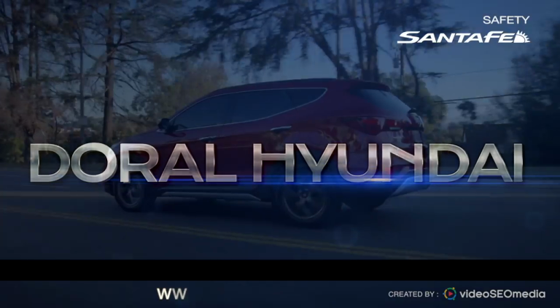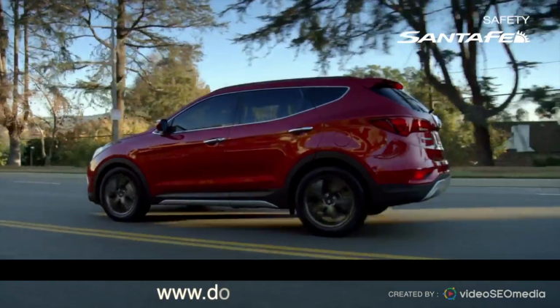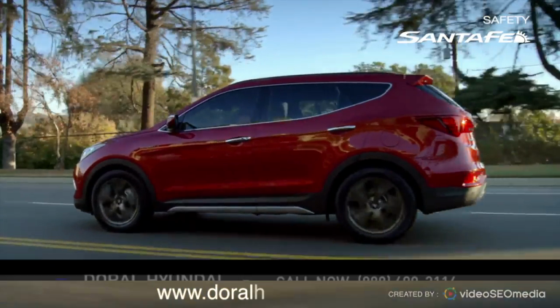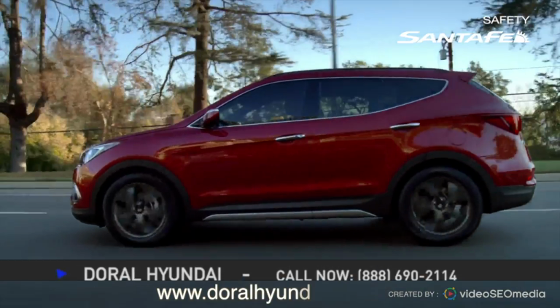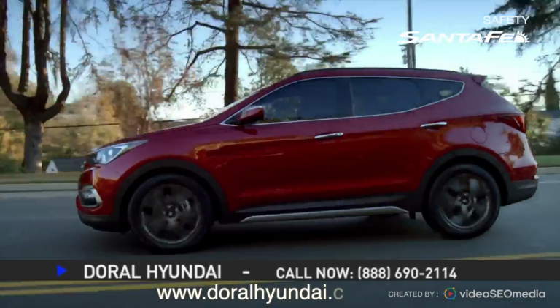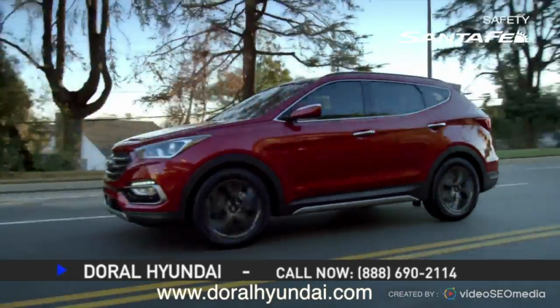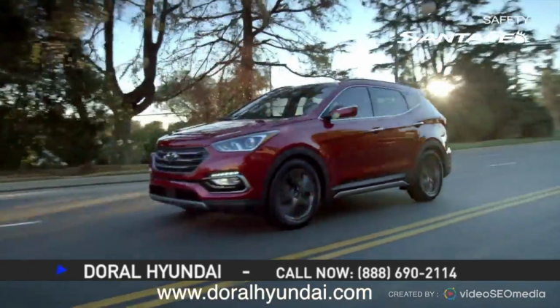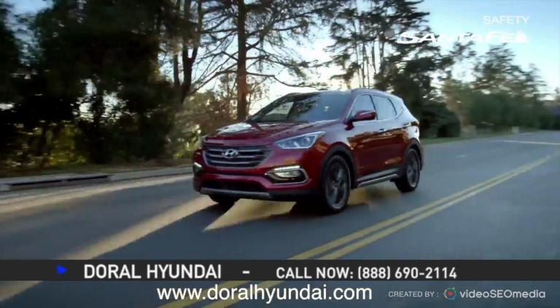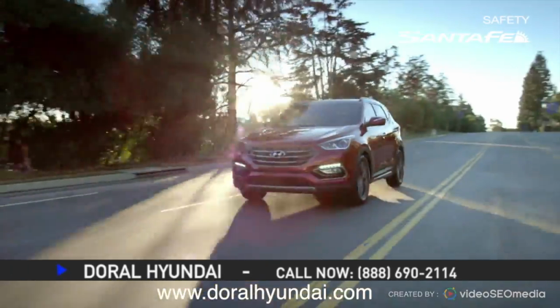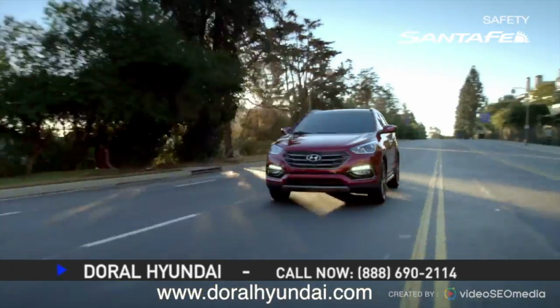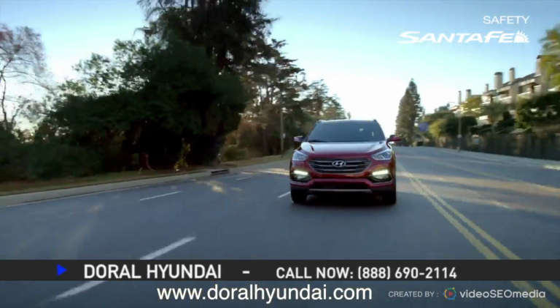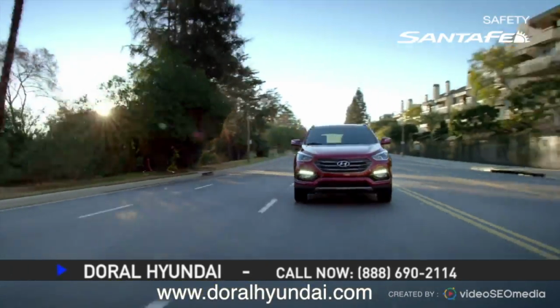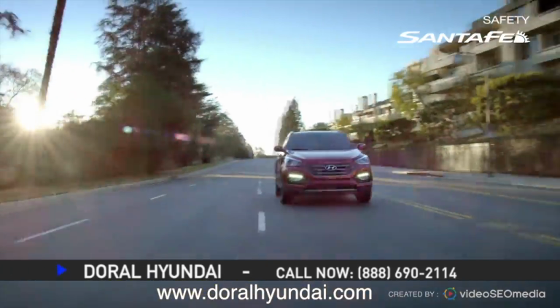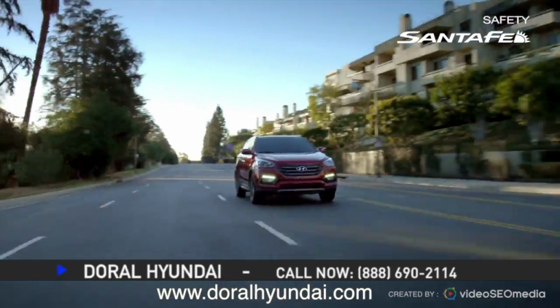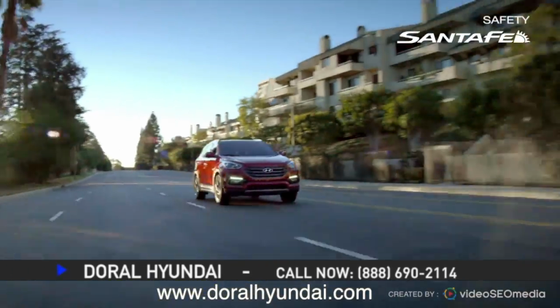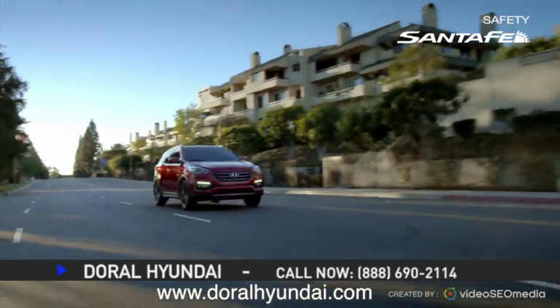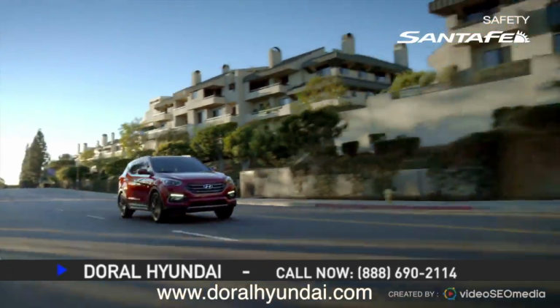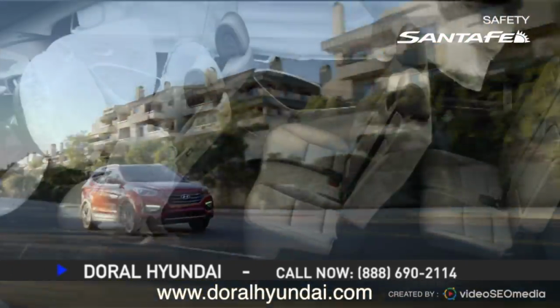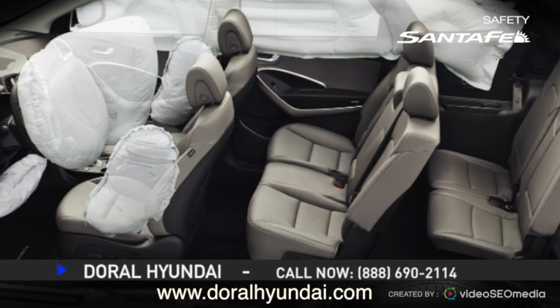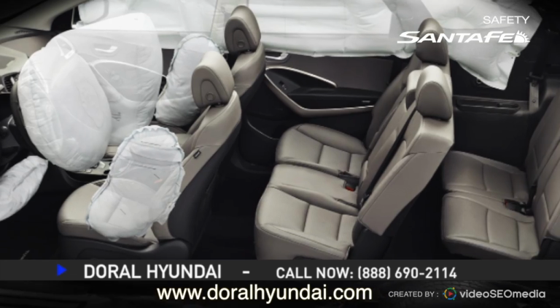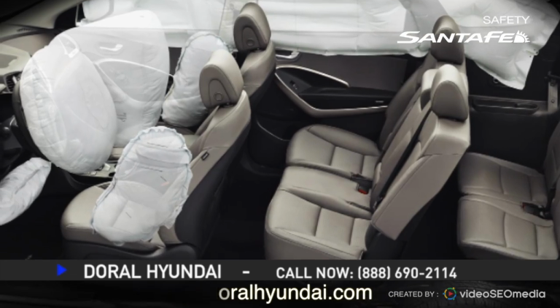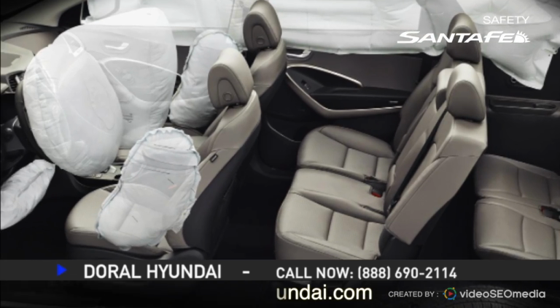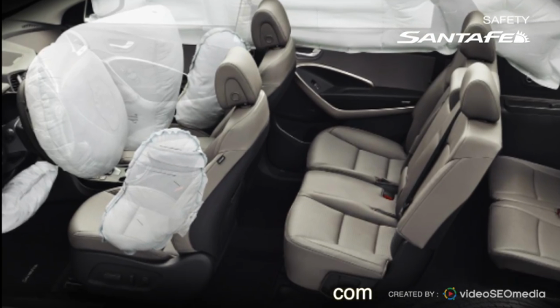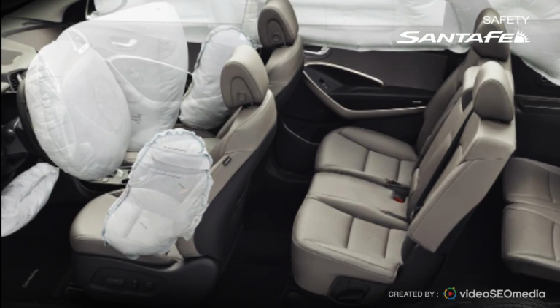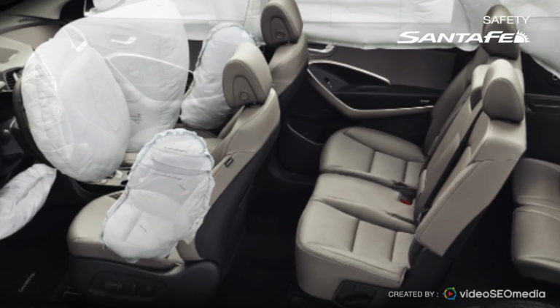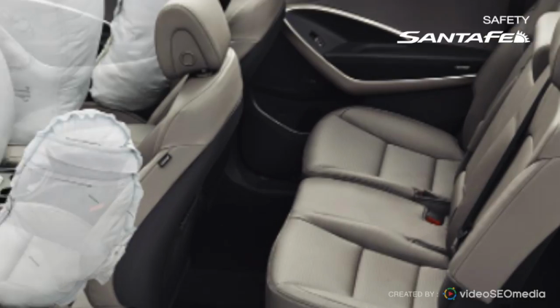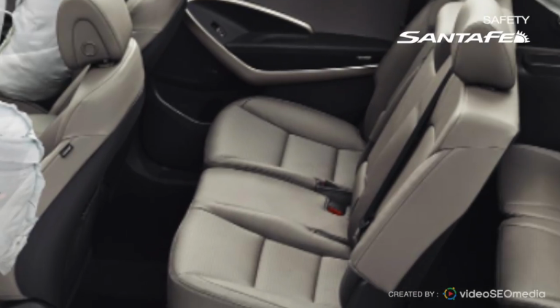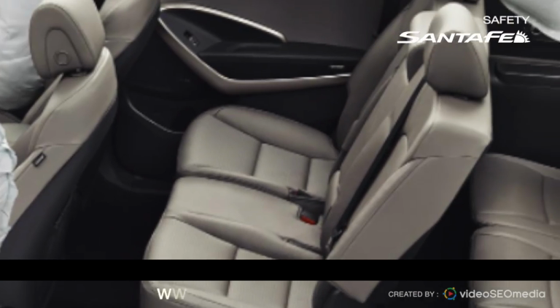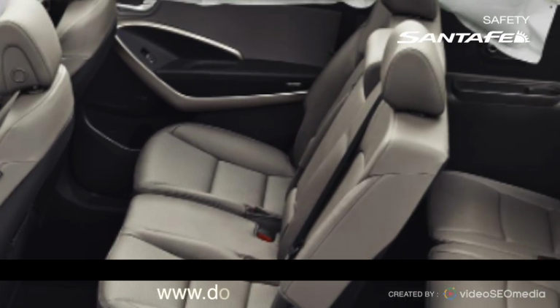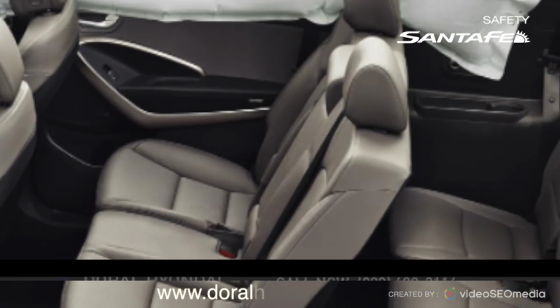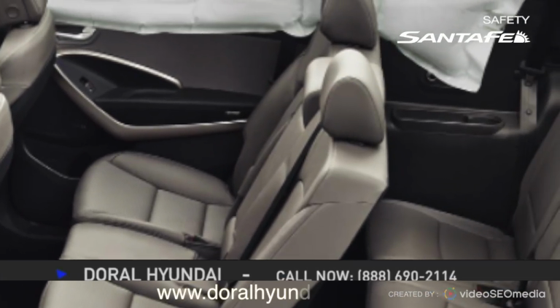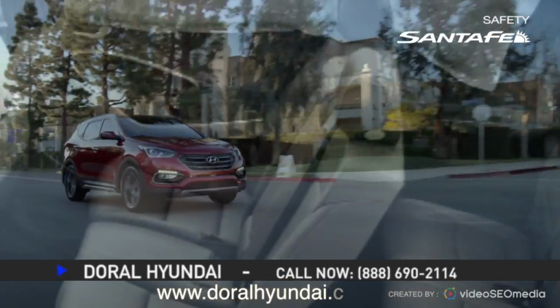Shopping for a safe SUV? Let's talk about the Hyundai Santa Fe. With innovative safety features inside and out, like a driver's knee airbag, giving Santa Fe seven more standard airbags than Honda Pilot and Nissan Pathfinder.